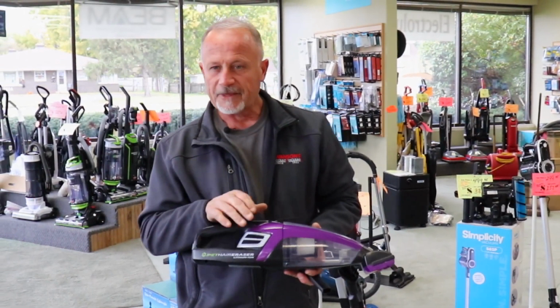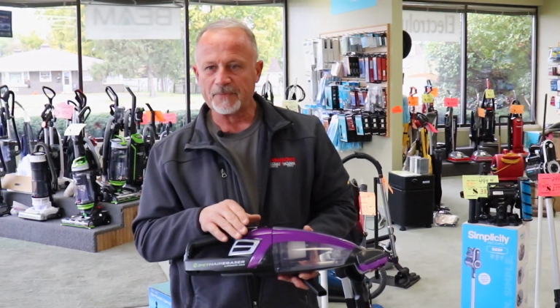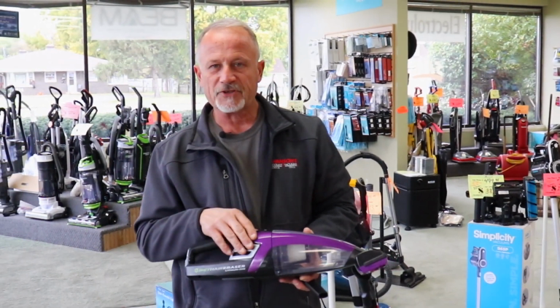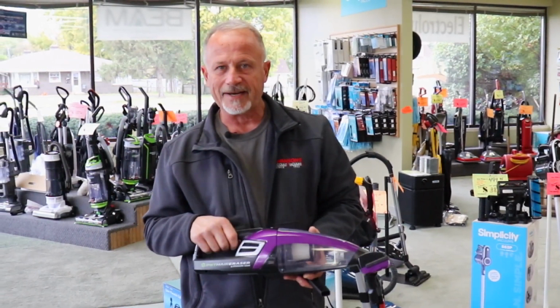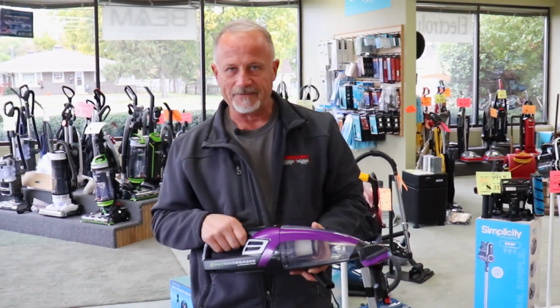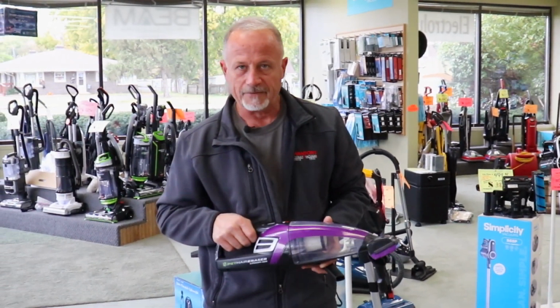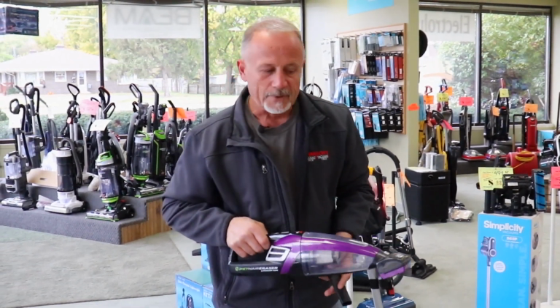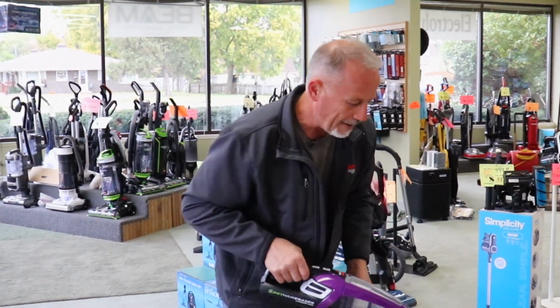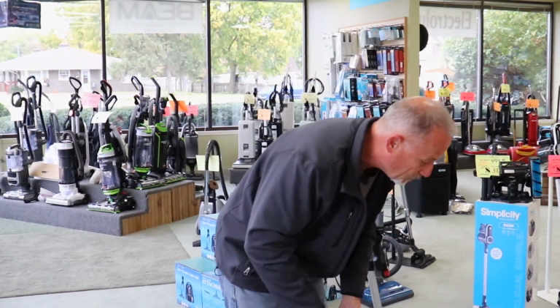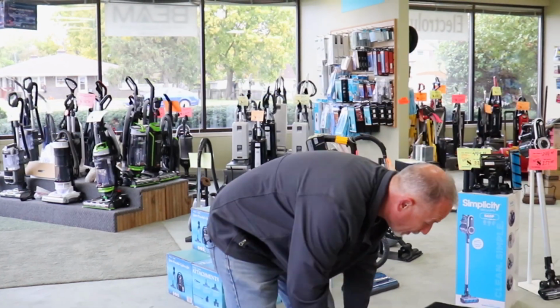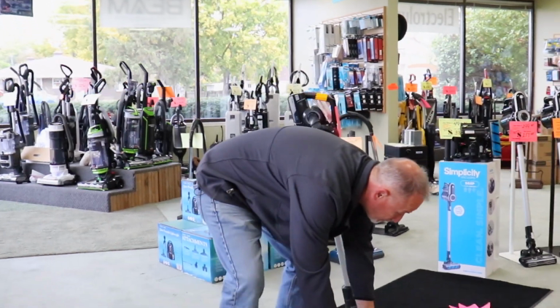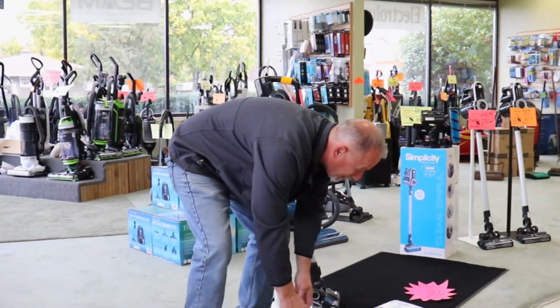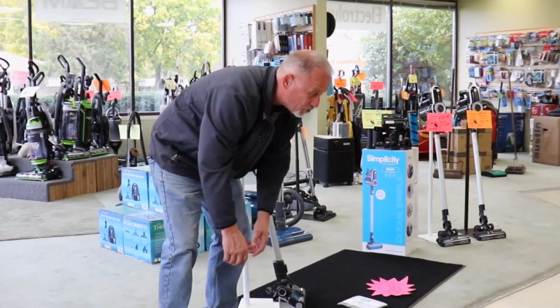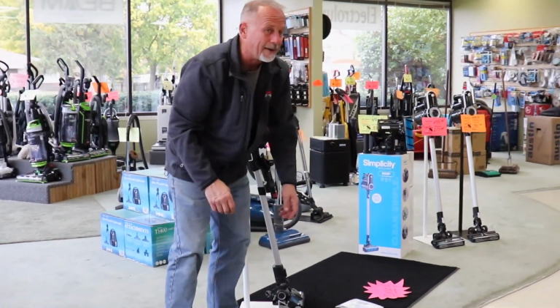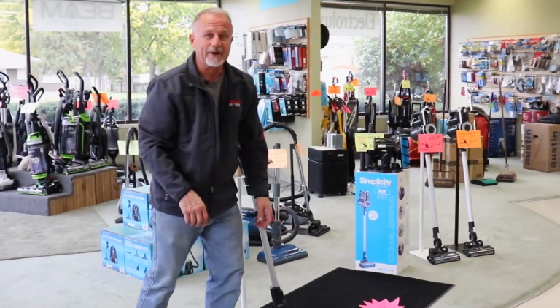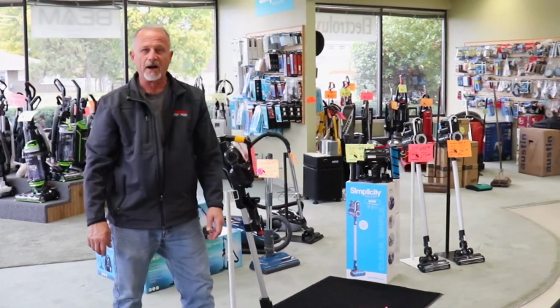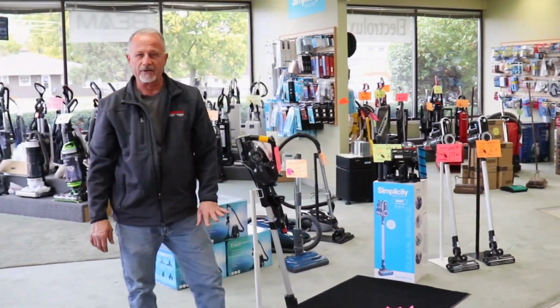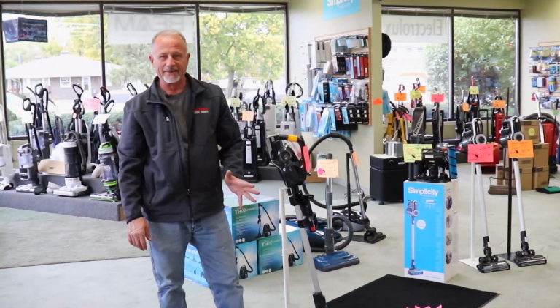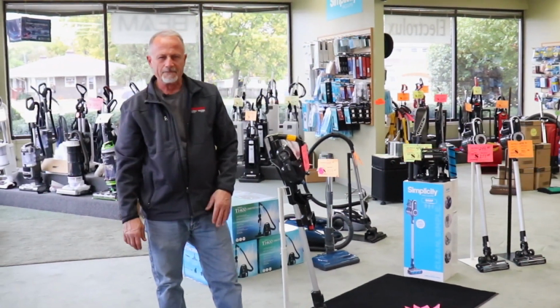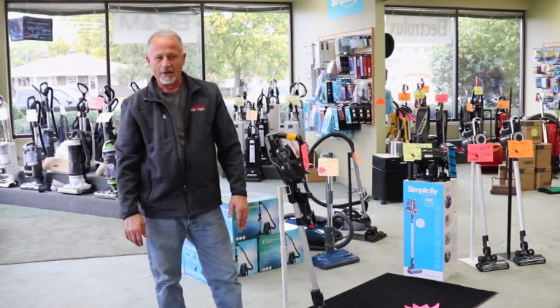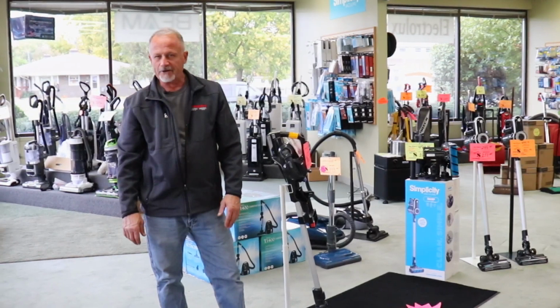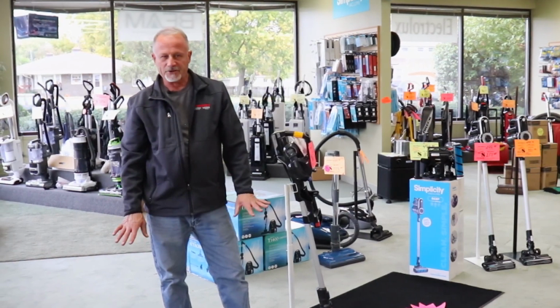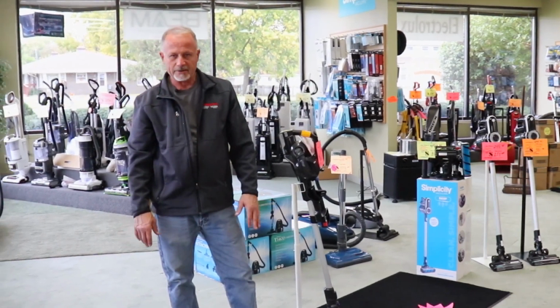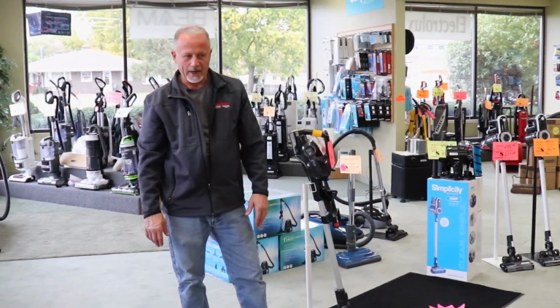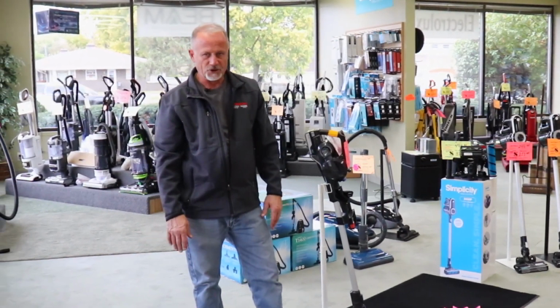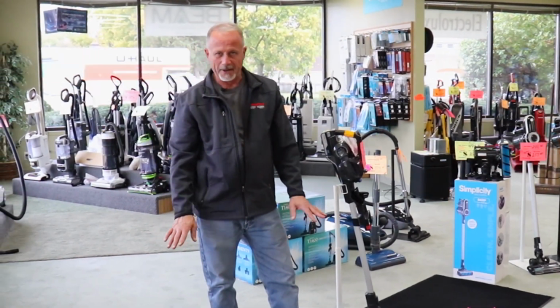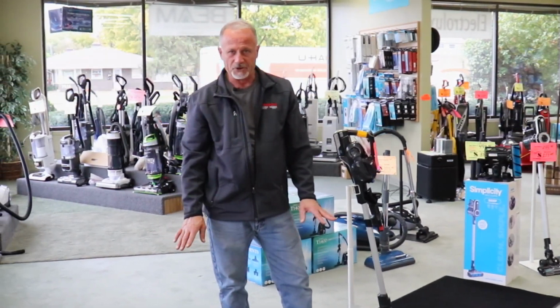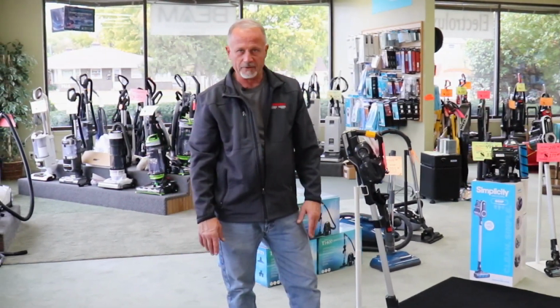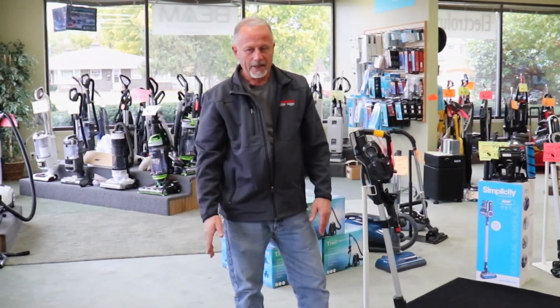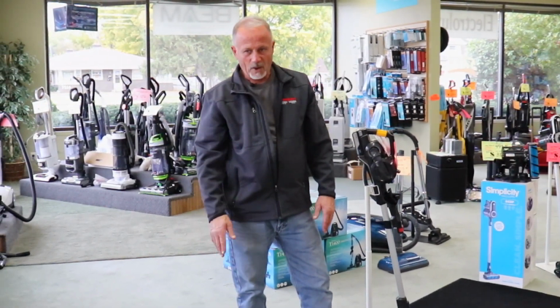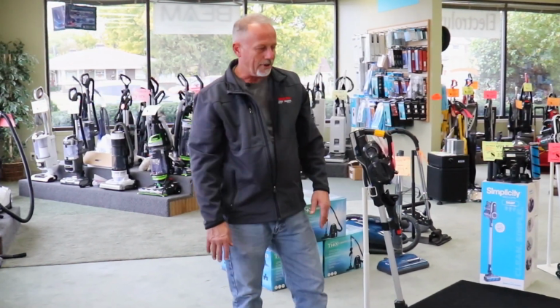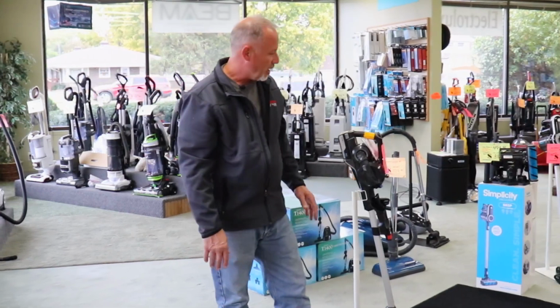This is on special for $79.95. Great deal. Super popular — great for cars, vehicles, furniture, stairs, just quick pickups in general. Well under a hundred bucks.